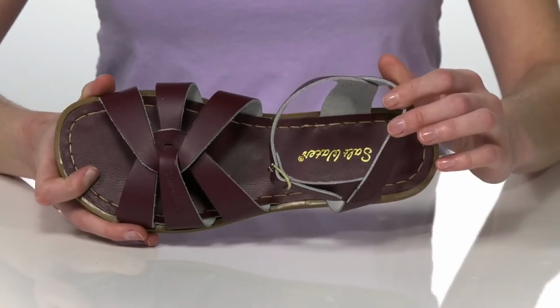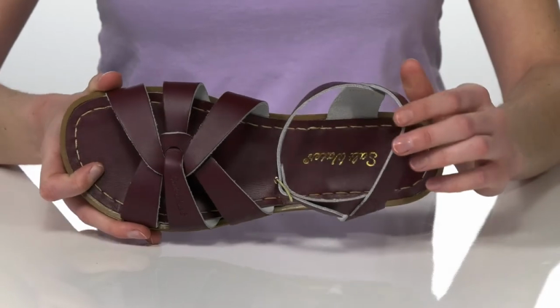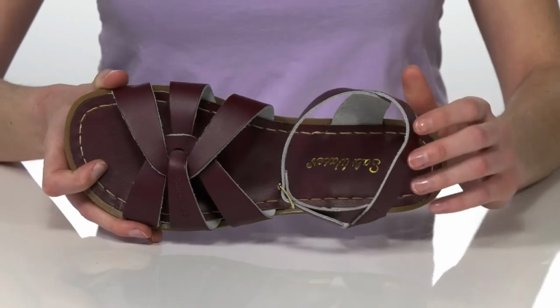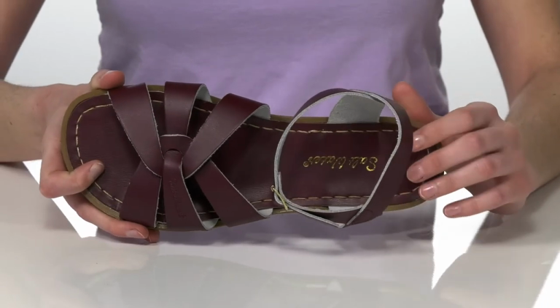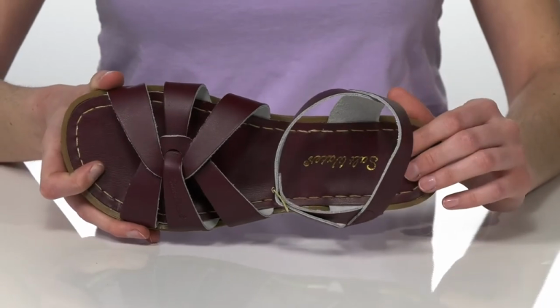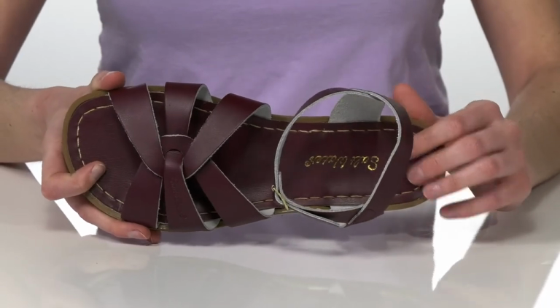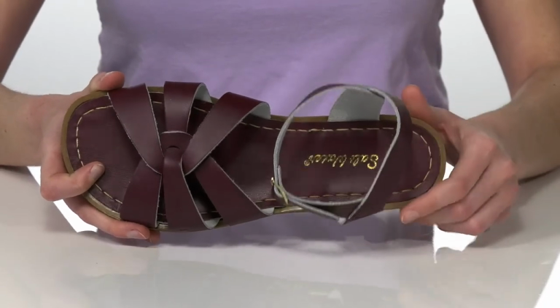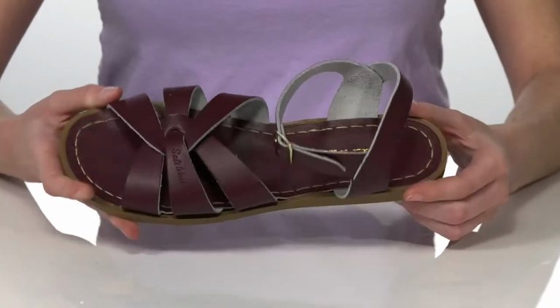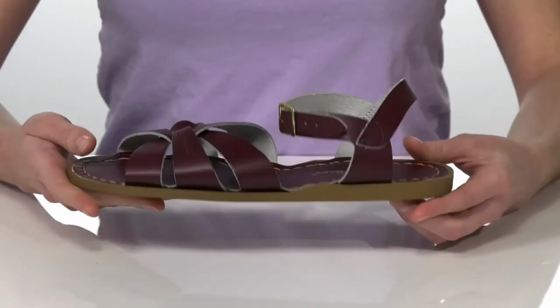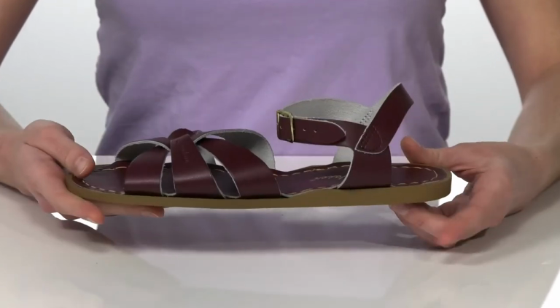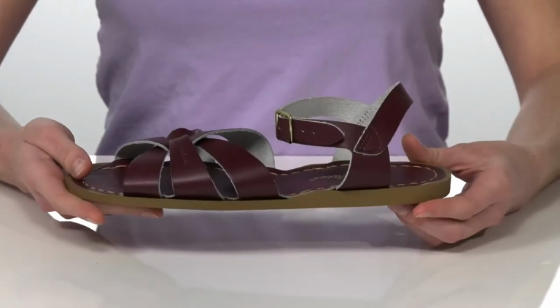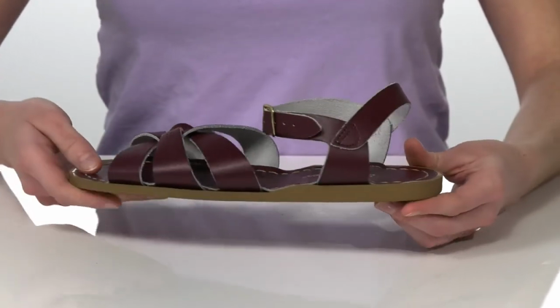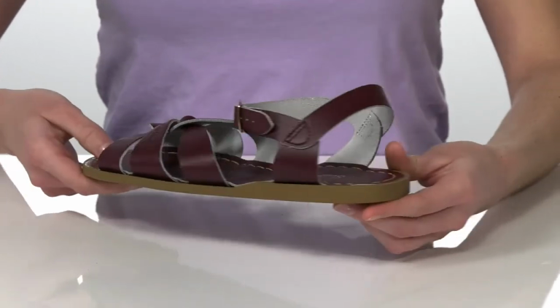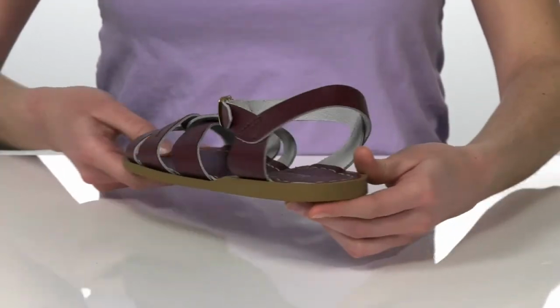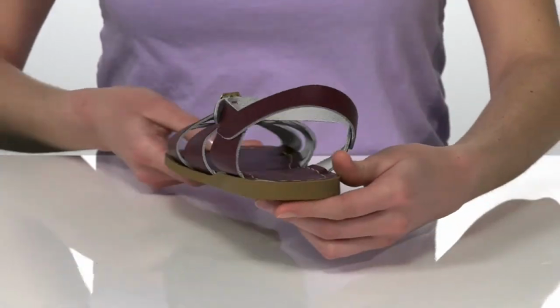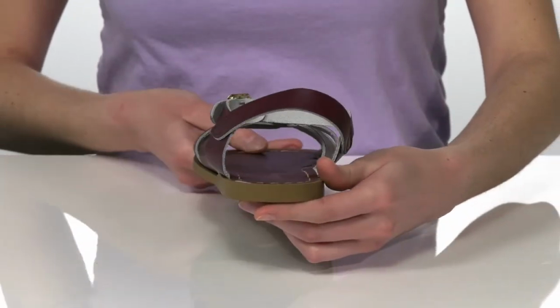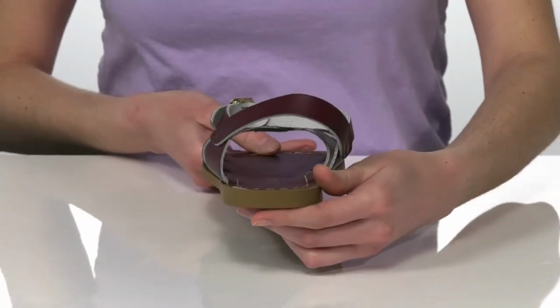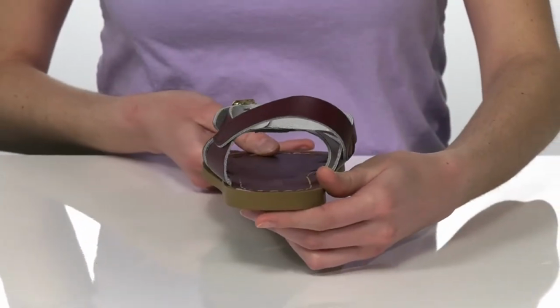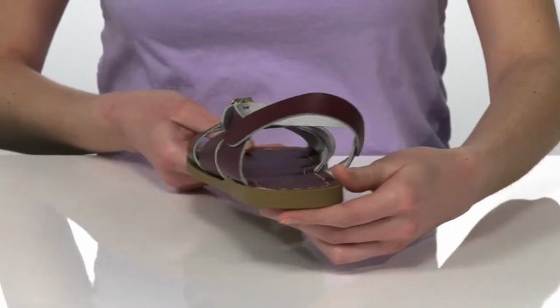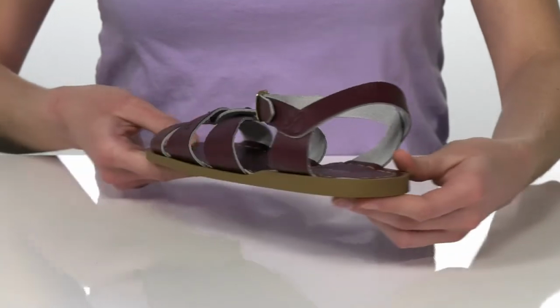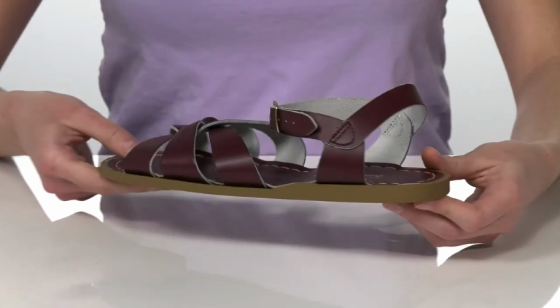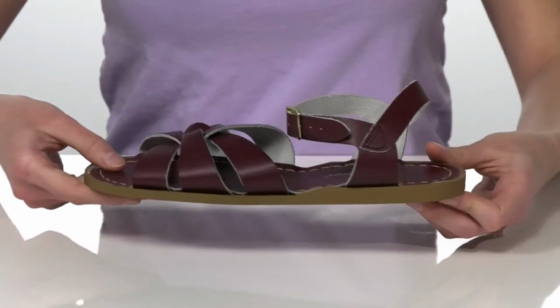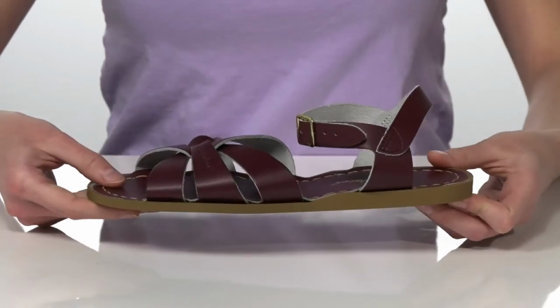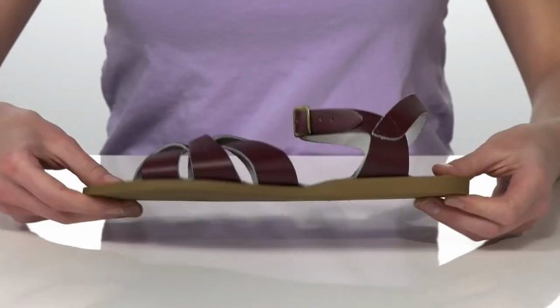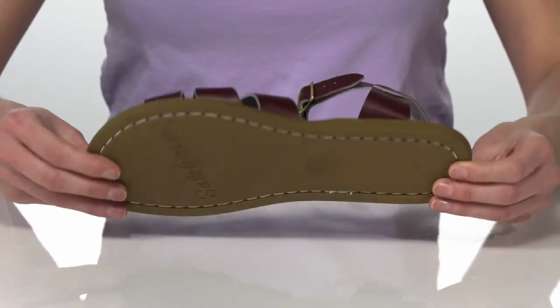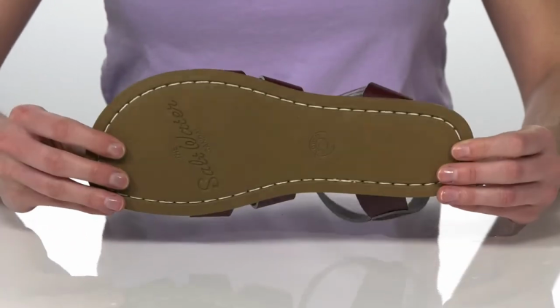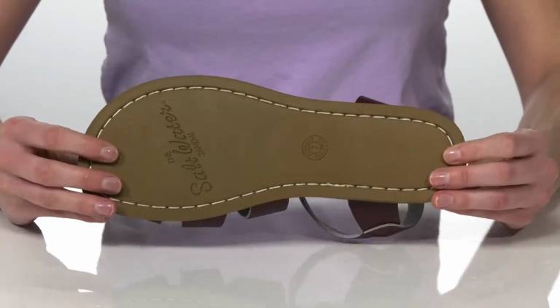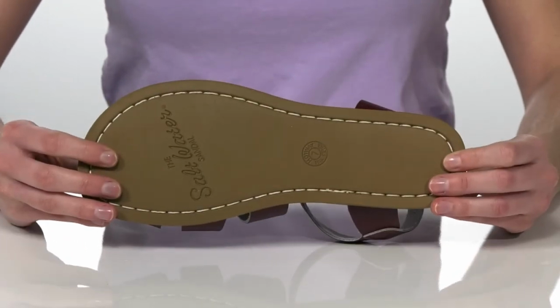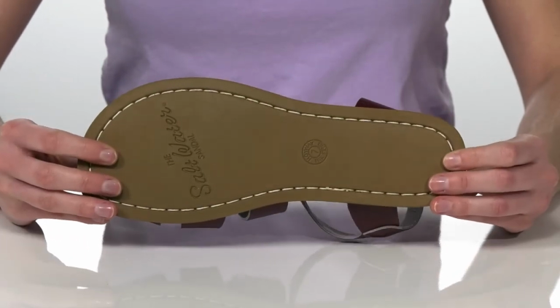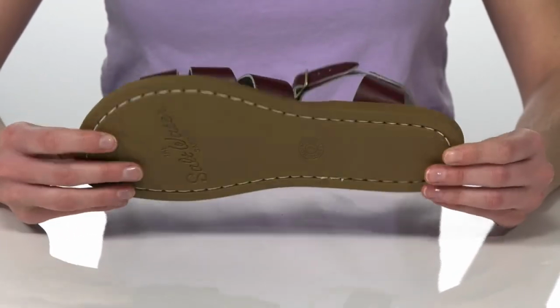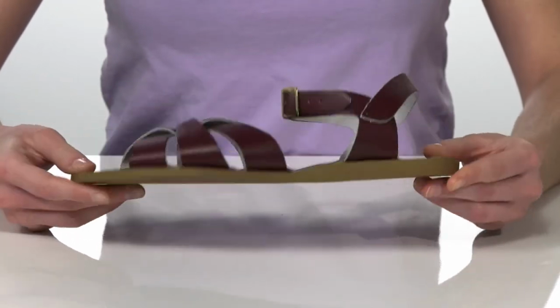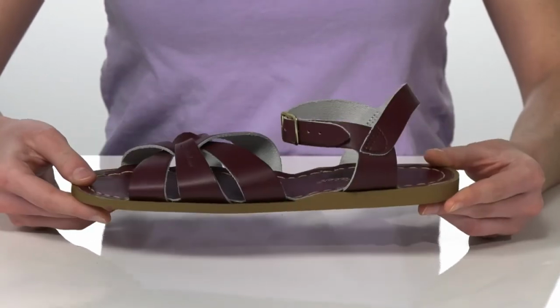Inside is leather lined with a lightly padded footbed. There's a small raise at the back for a little boost in height, and it's all on top of a lightly textured outsole.